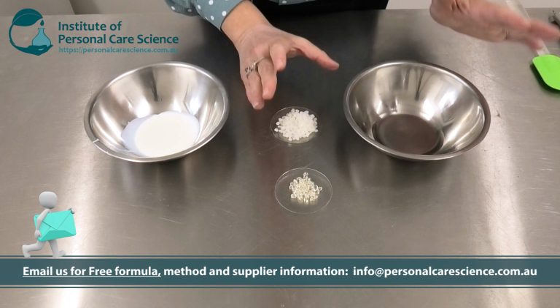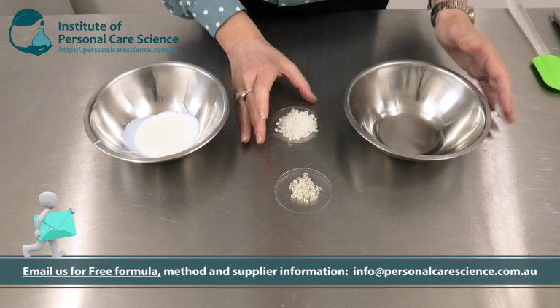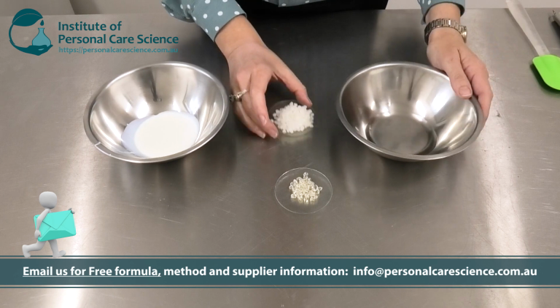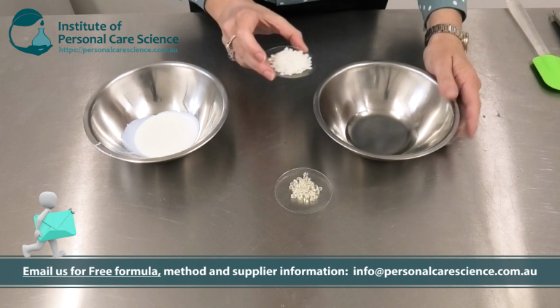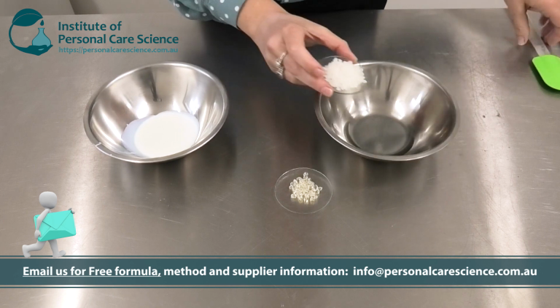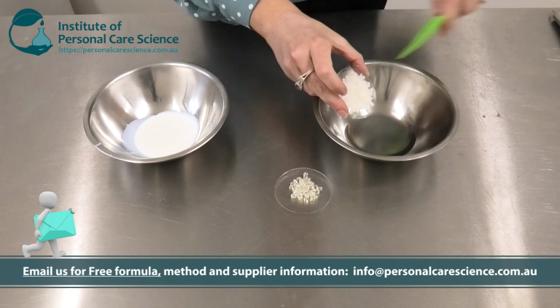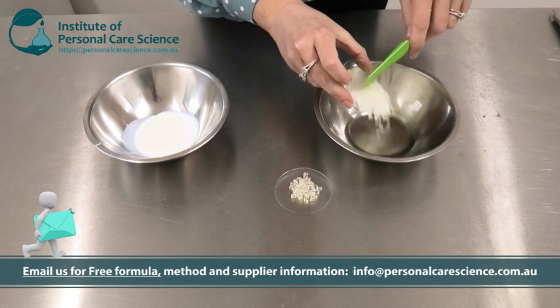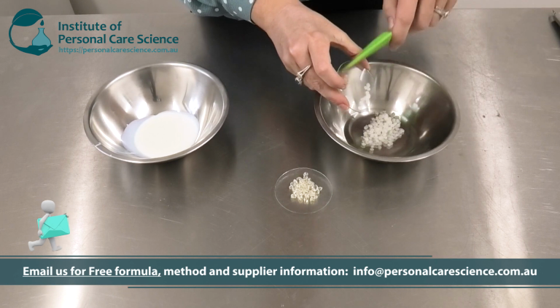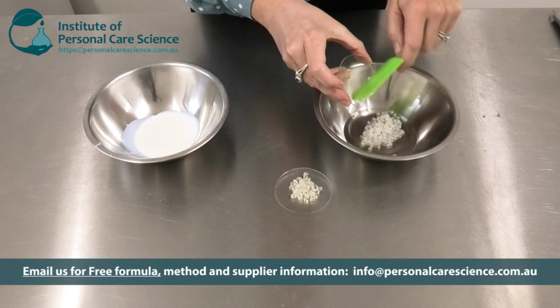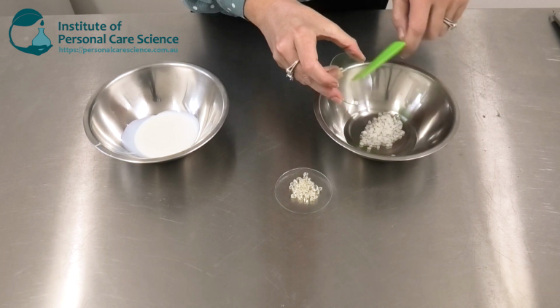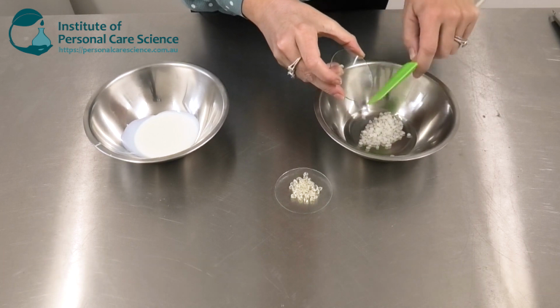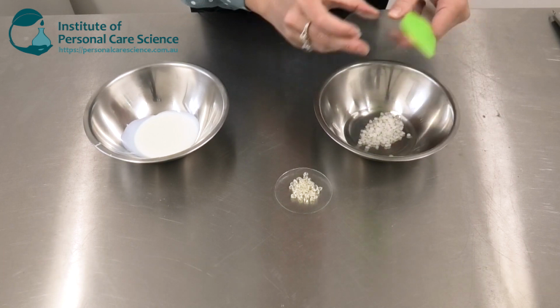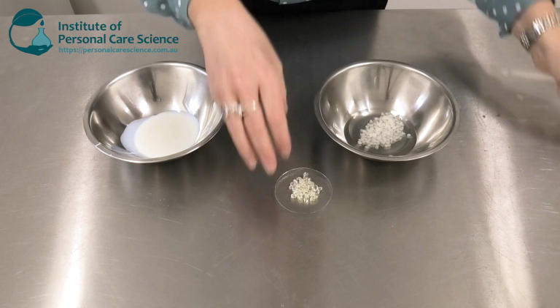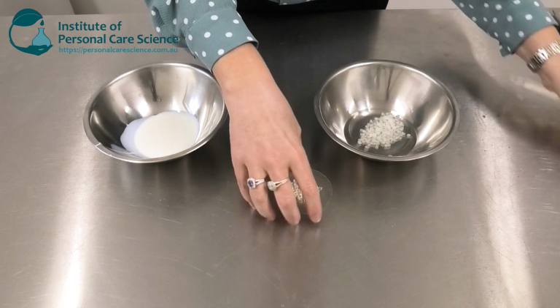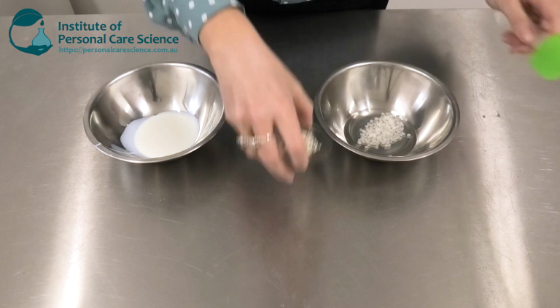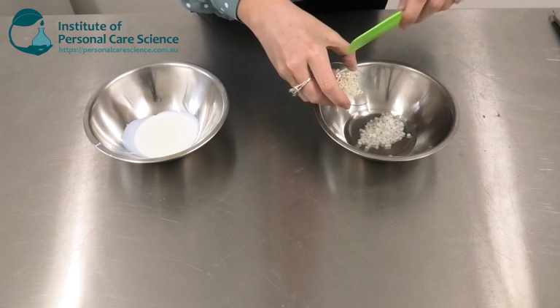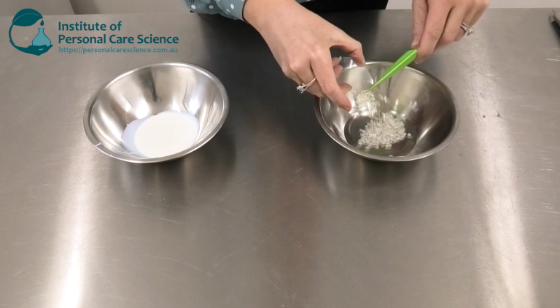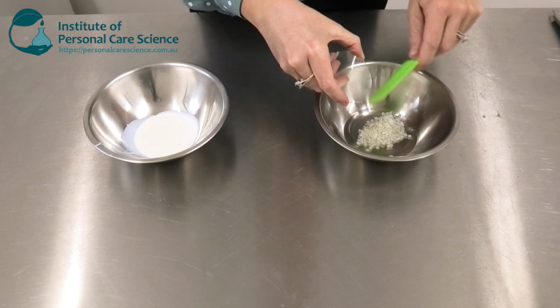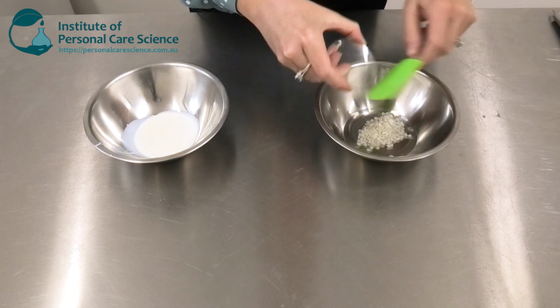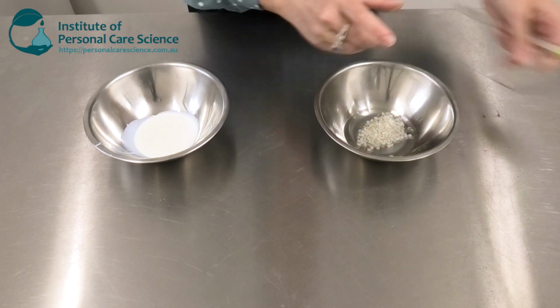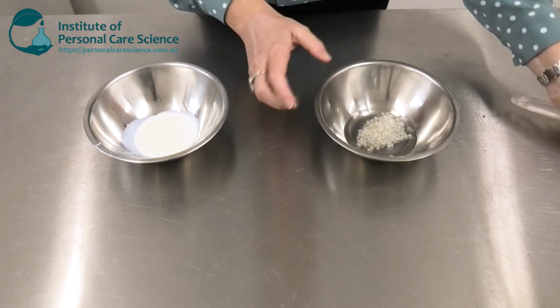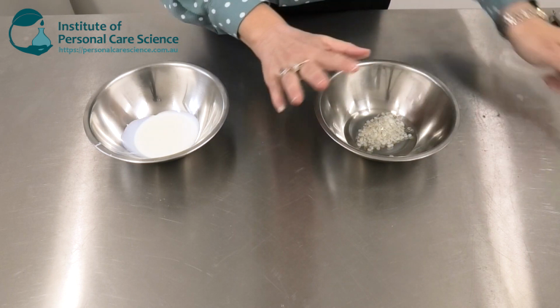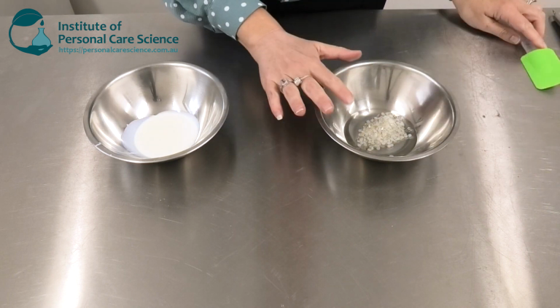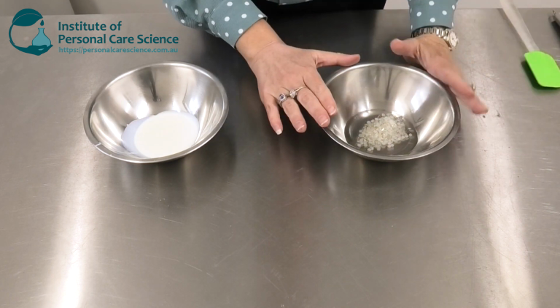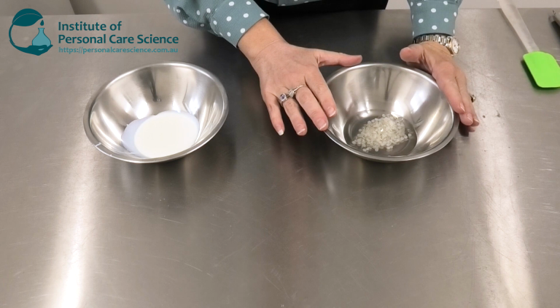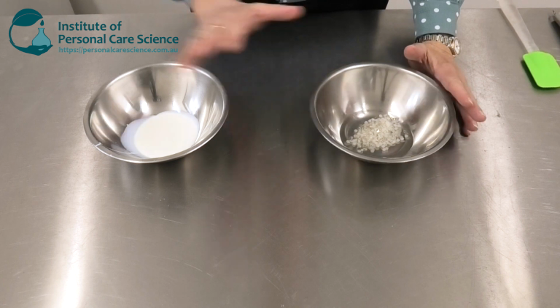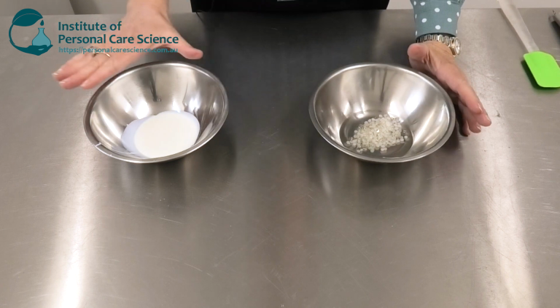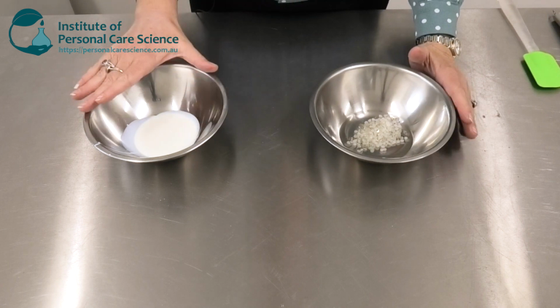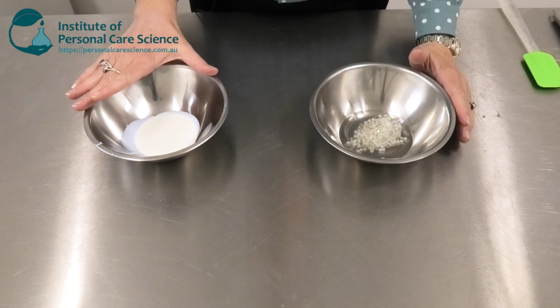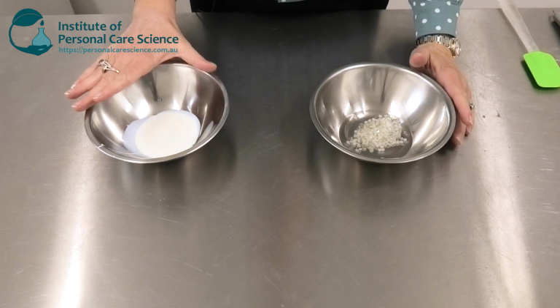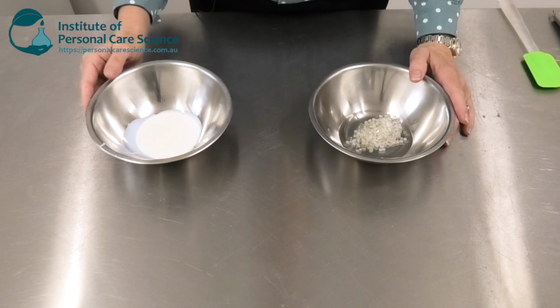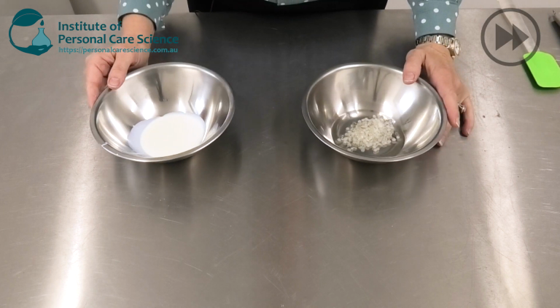Now I'm just going to heat my waxy materials in the caprylic capric triglycerides, and once they're fully melted I'll remove them from the heat and then add my zinc oxide dispersion.